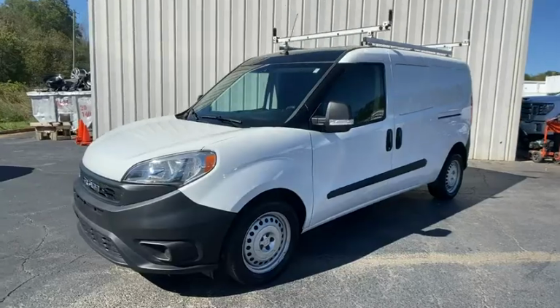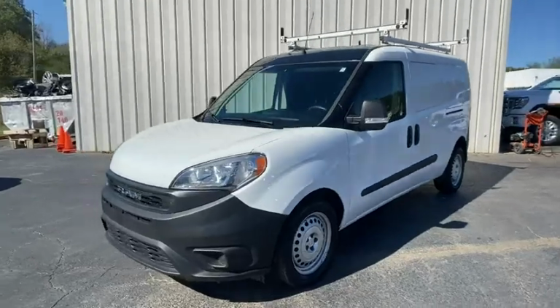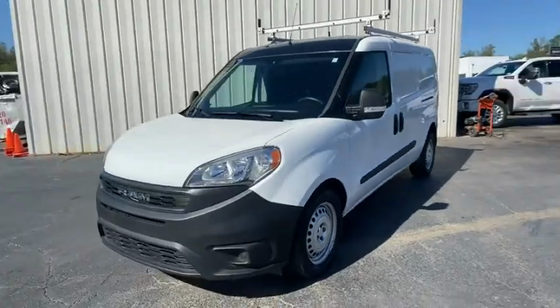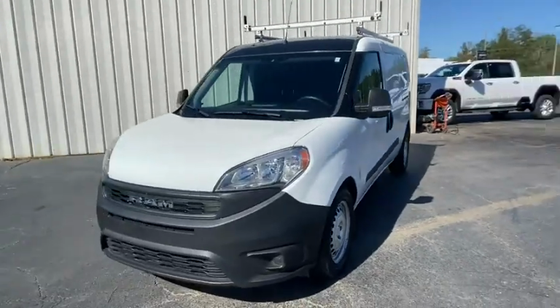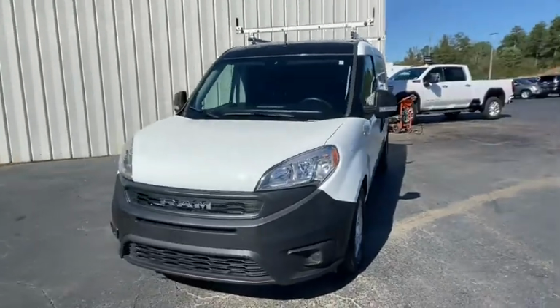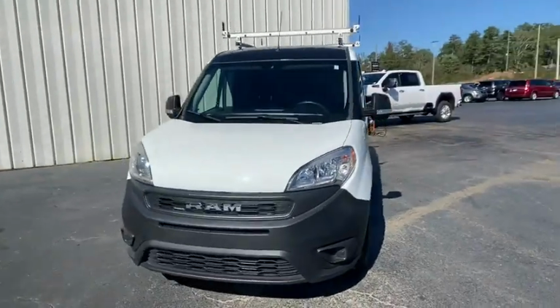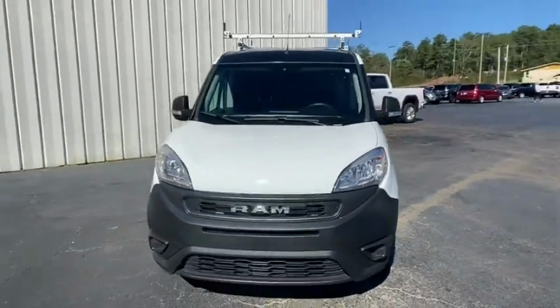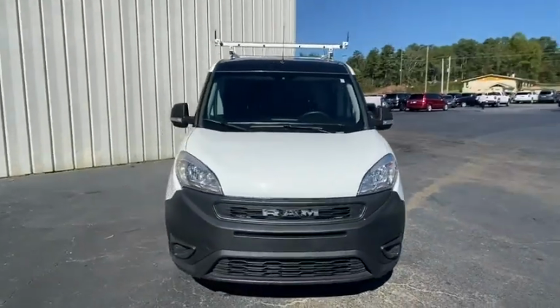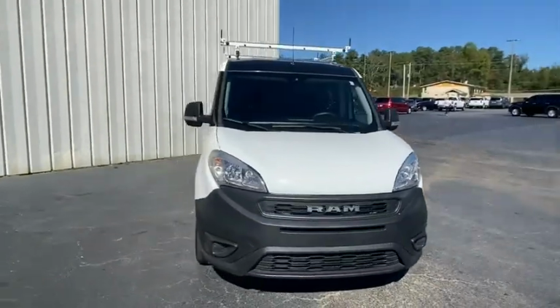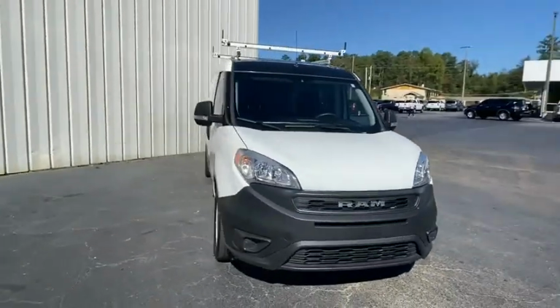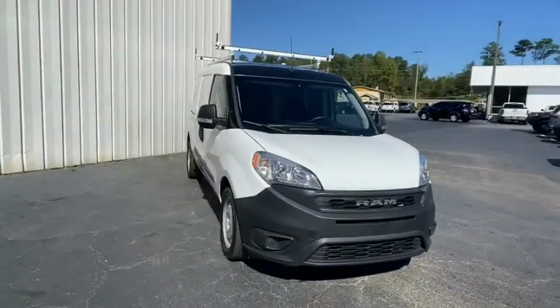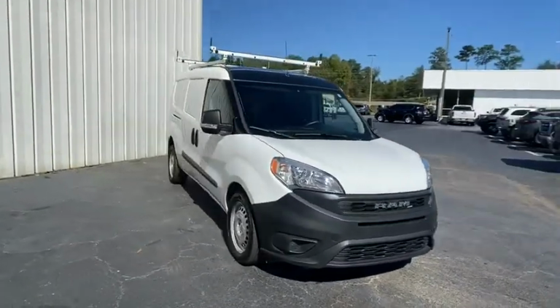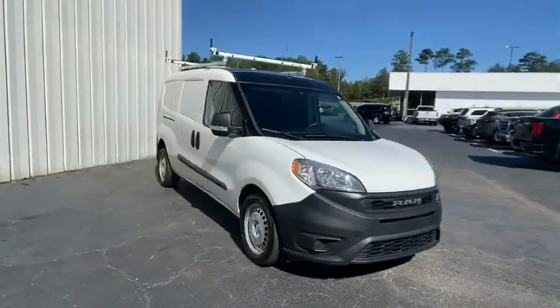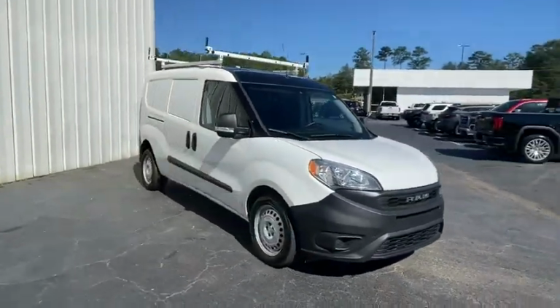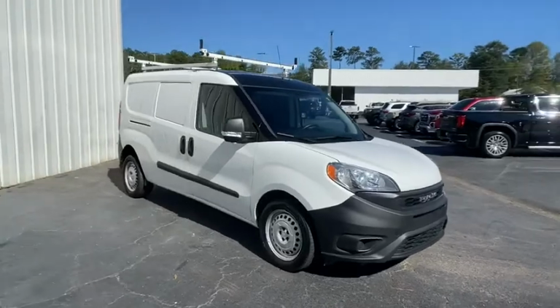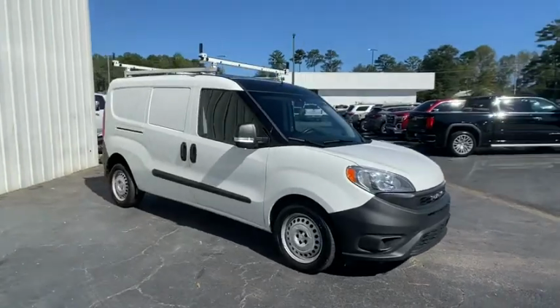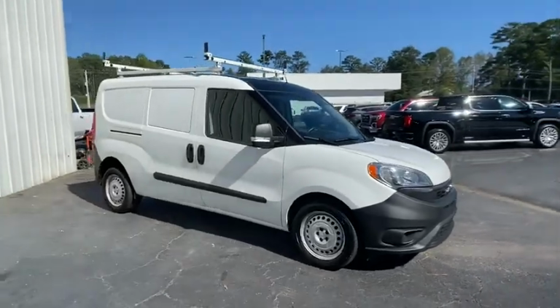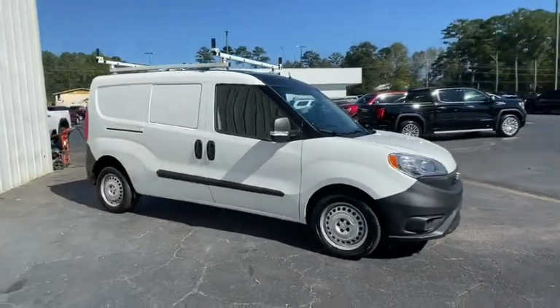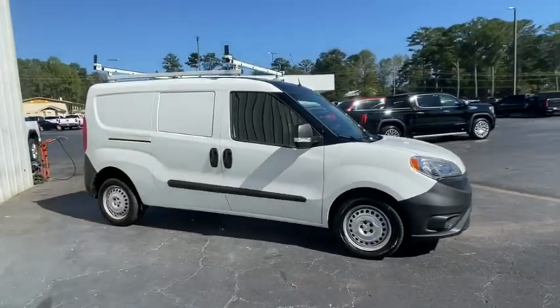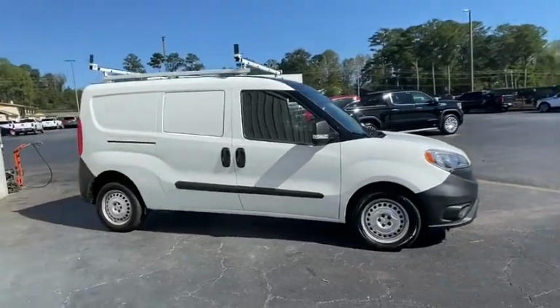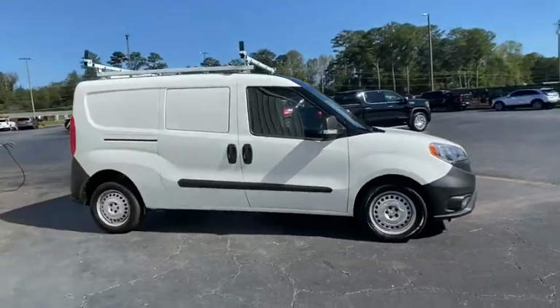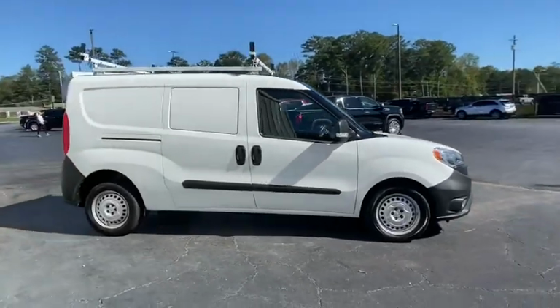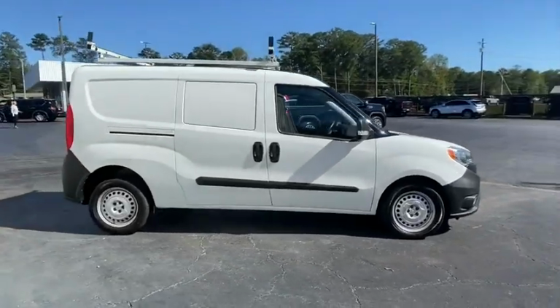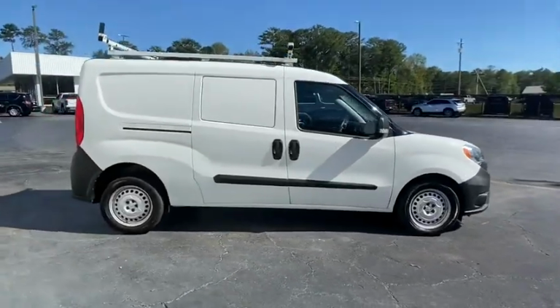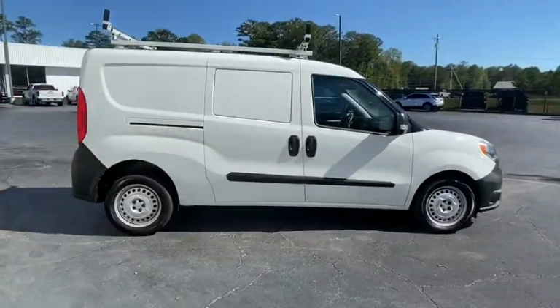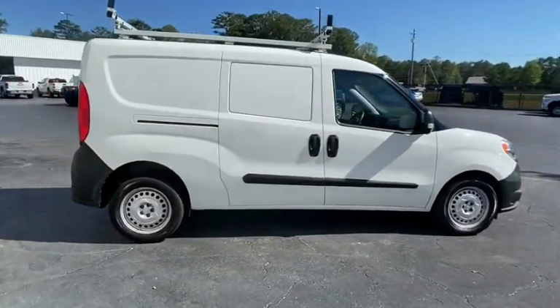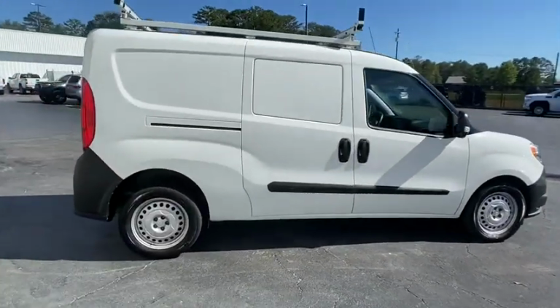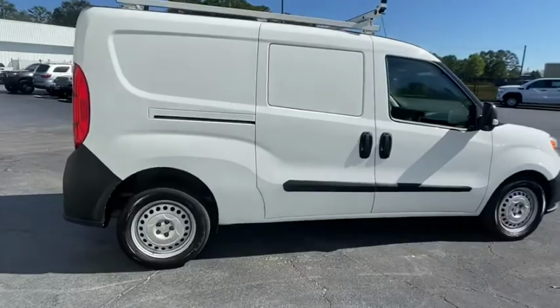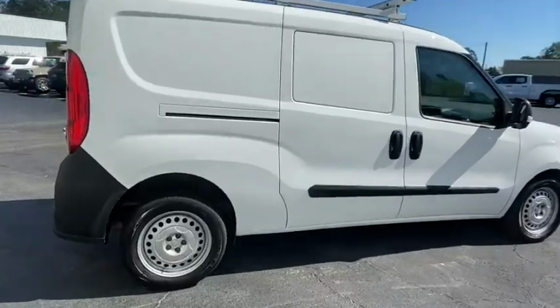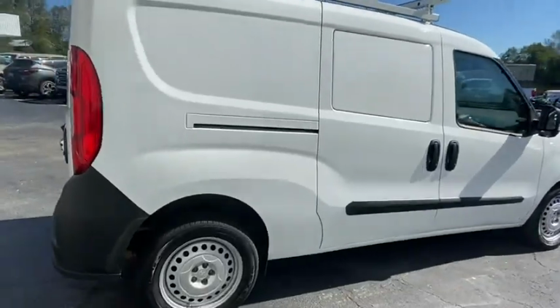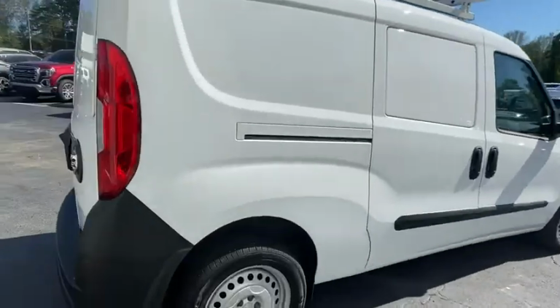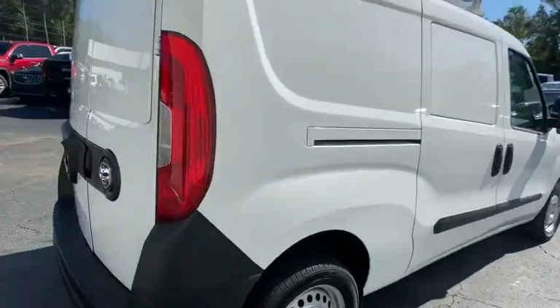Looking for the right vehicle? Check out the 2019 Ram ProMaster City. The Ram ProMaster City is available in multiple trims and comes with backup cameras, hands-free calling, and low floor heights.